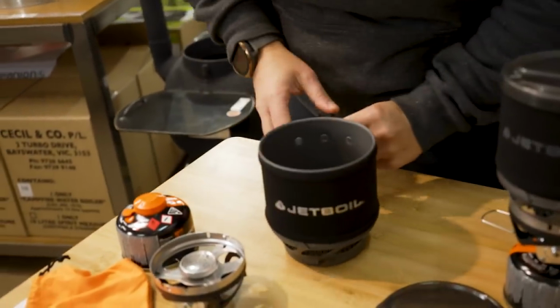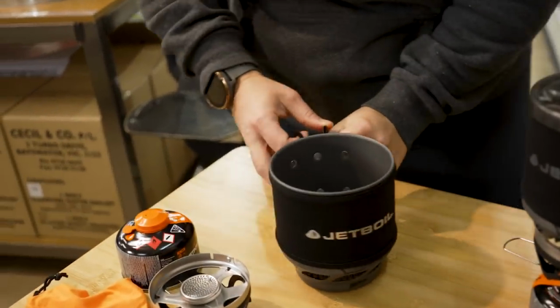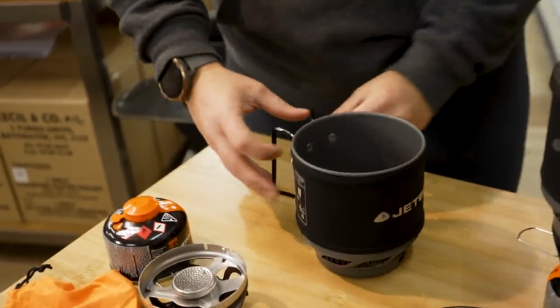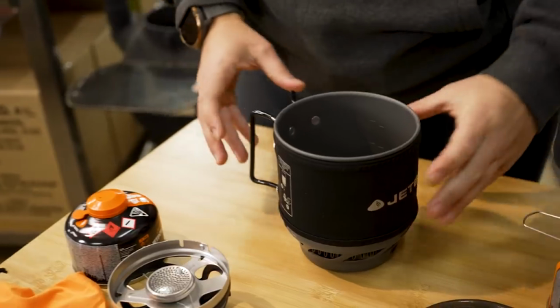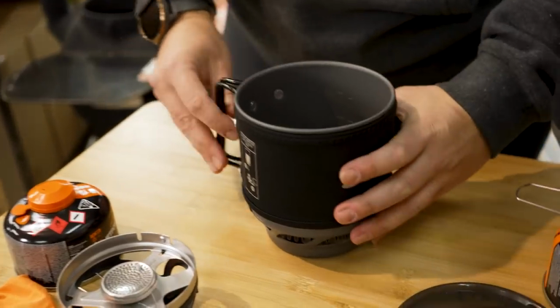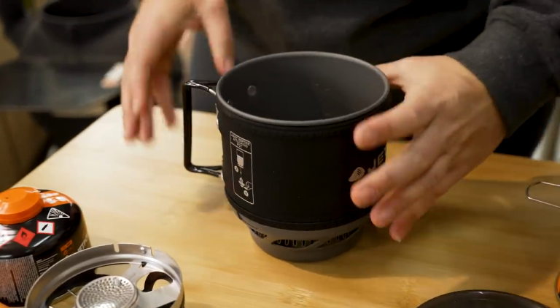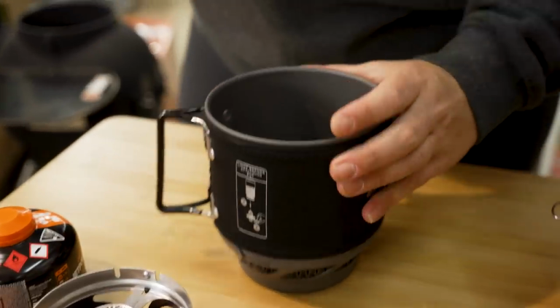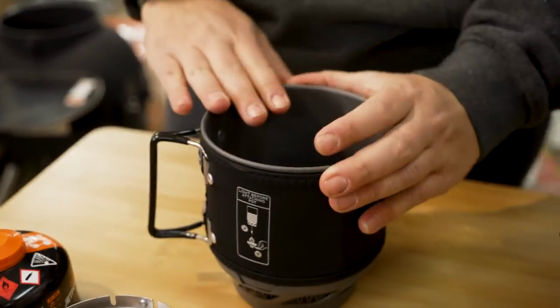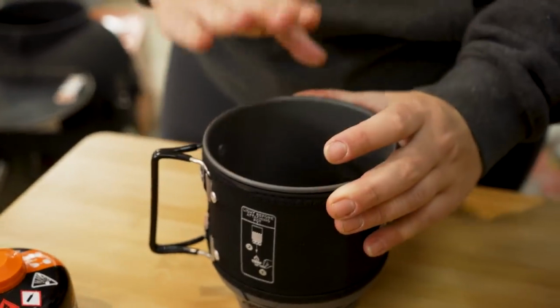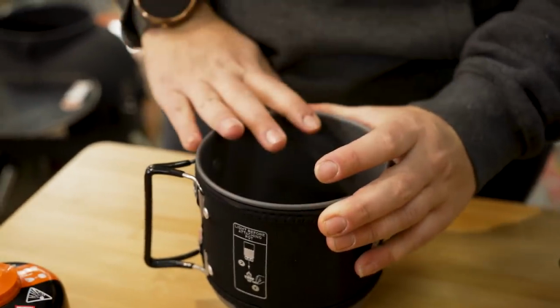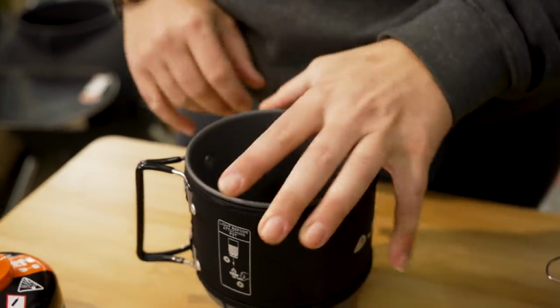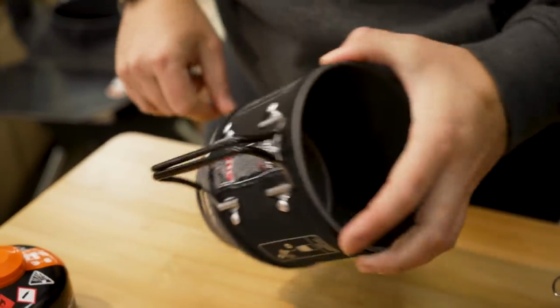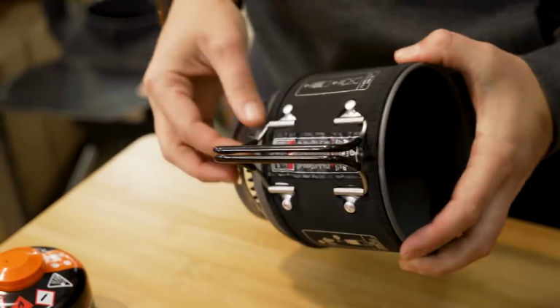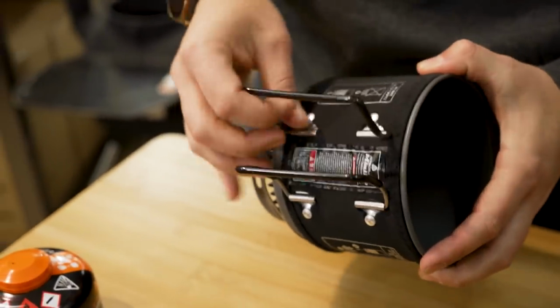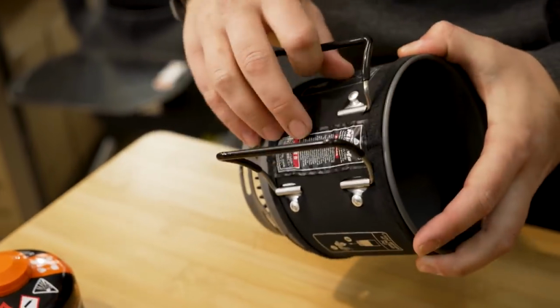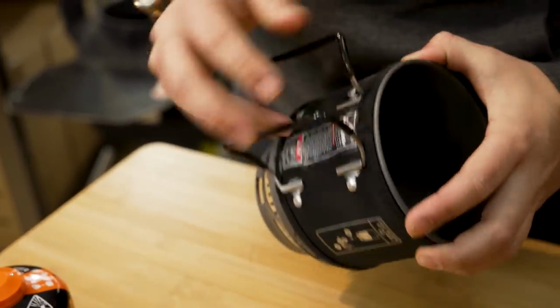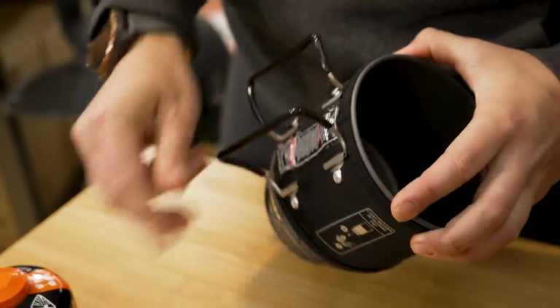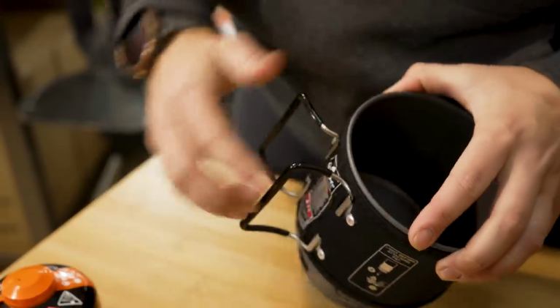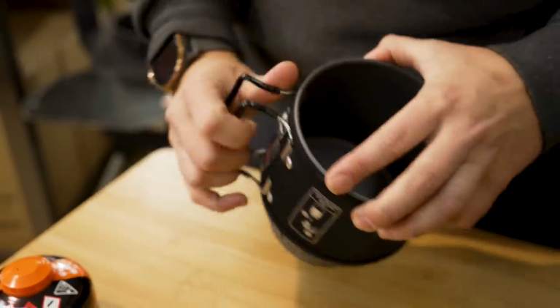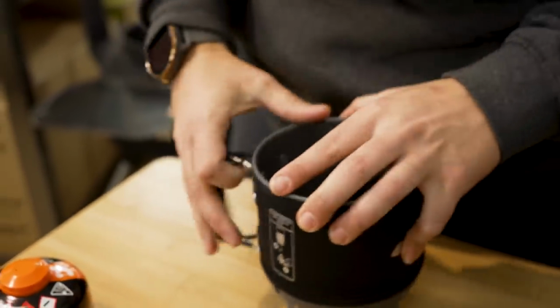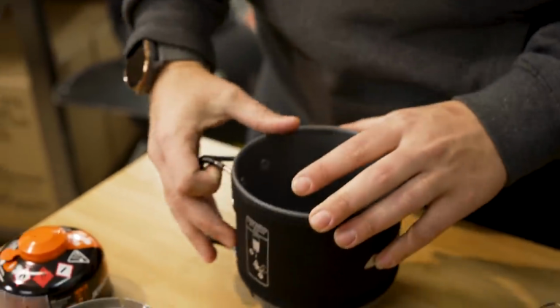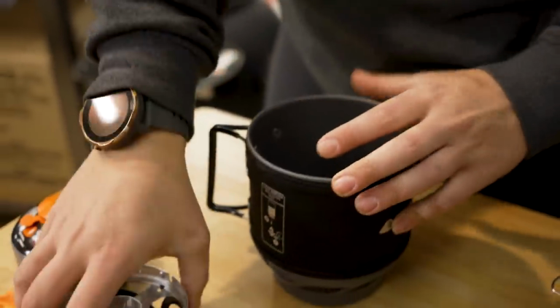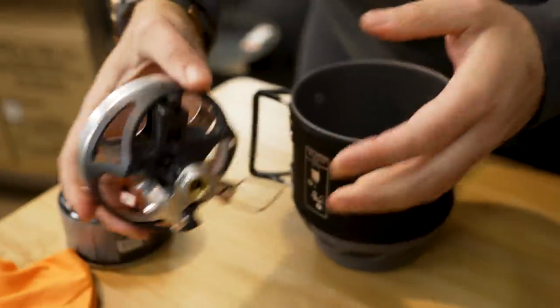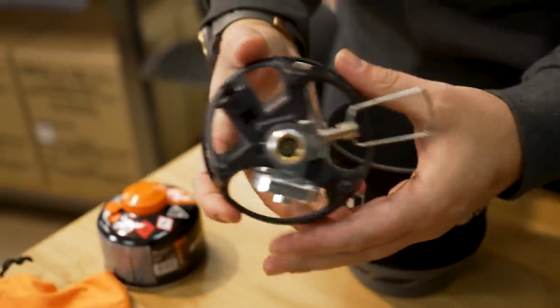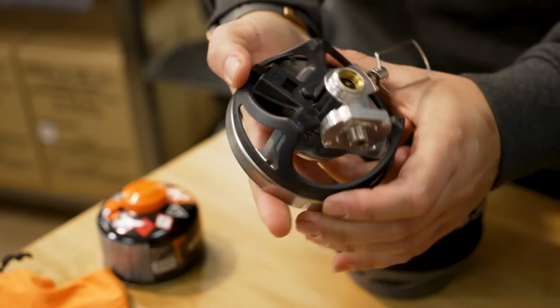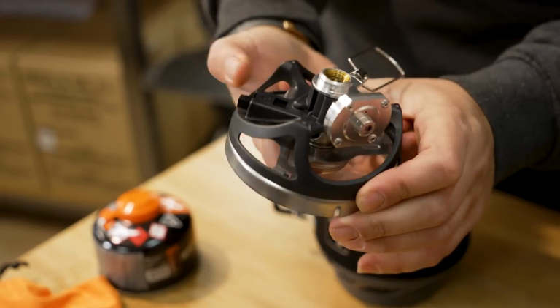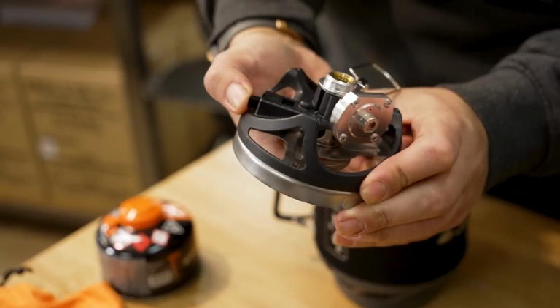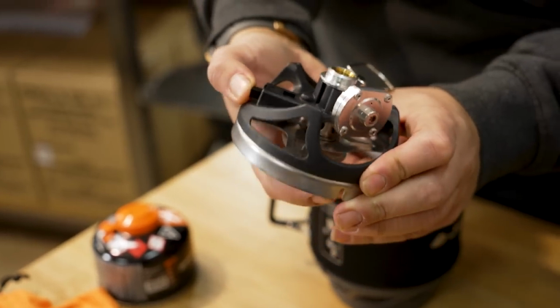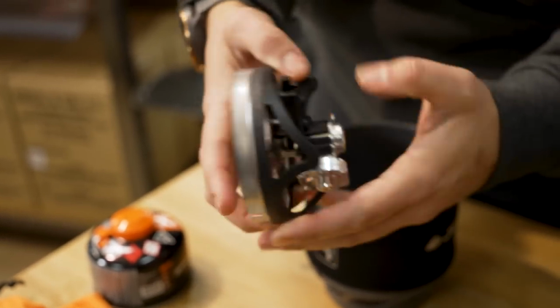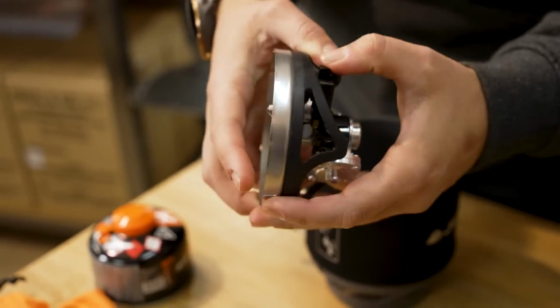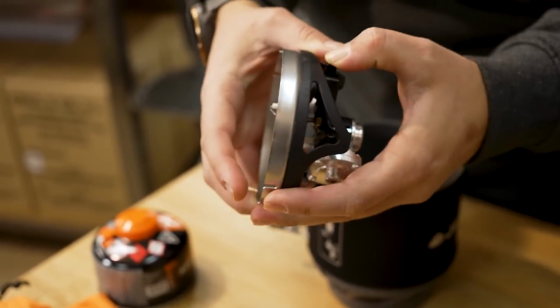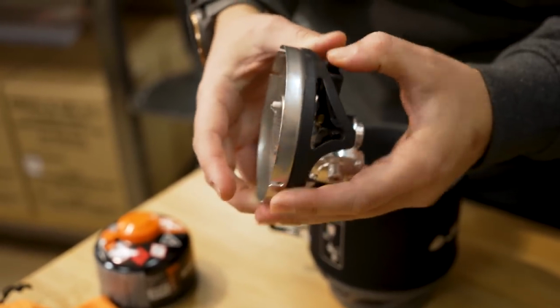The materials of the Jetboil itself are anodised aluminium, with a combination of stainless steel on the handles and around the burner shroud. The base section with the piezo ignition is plastic.